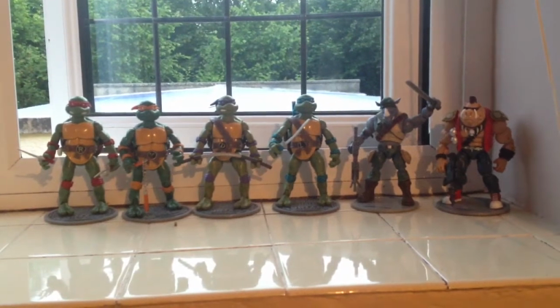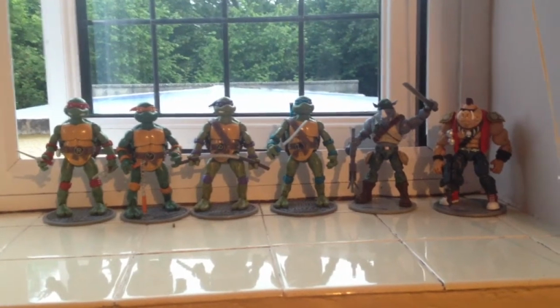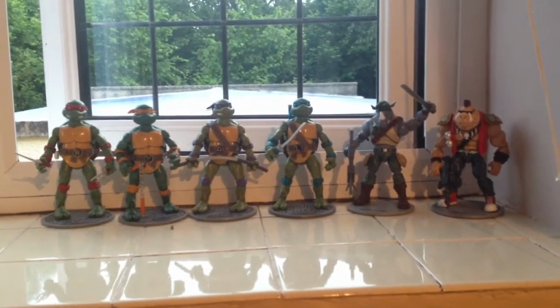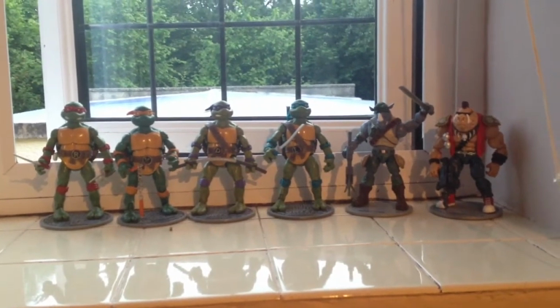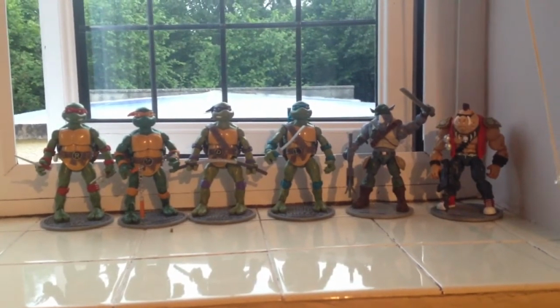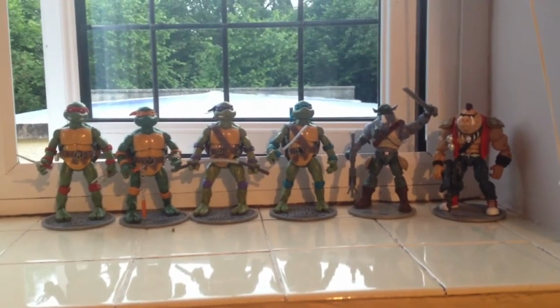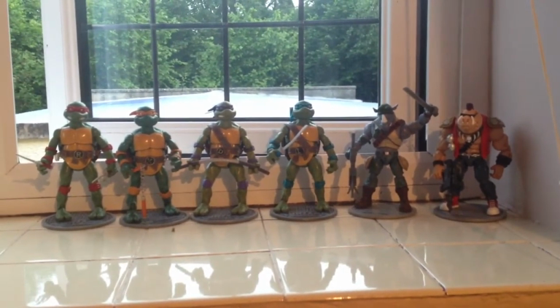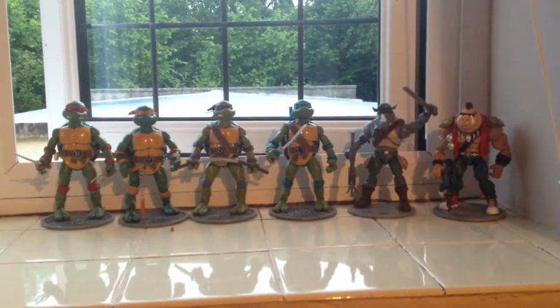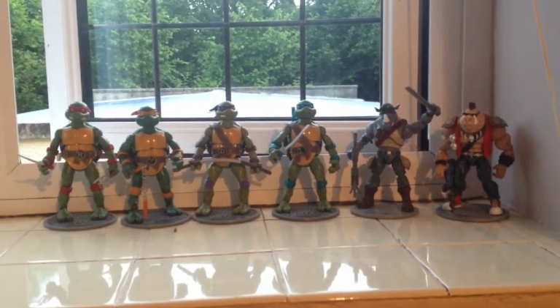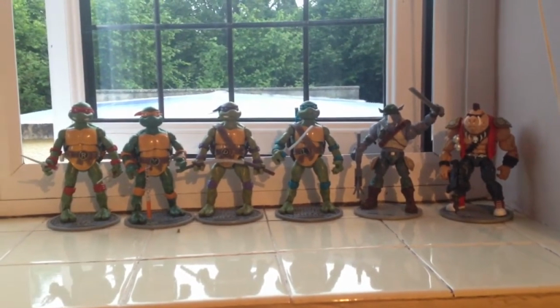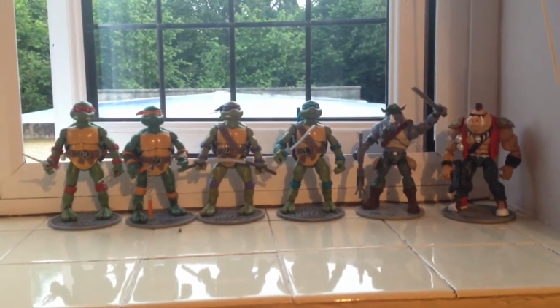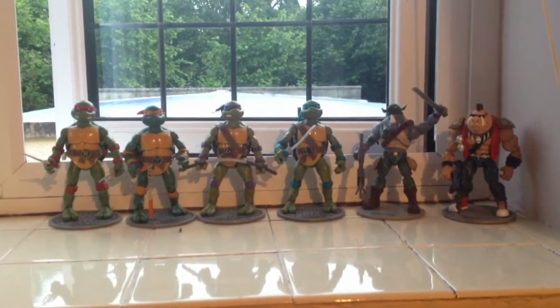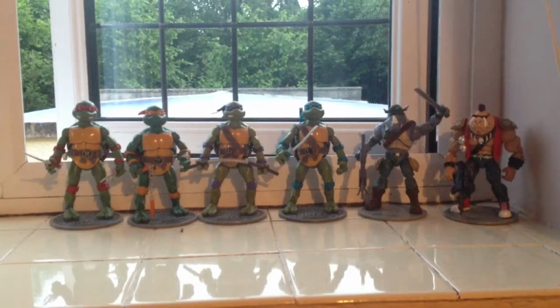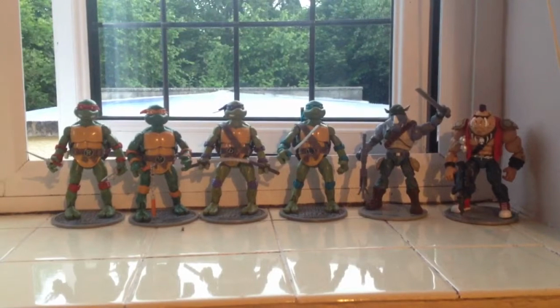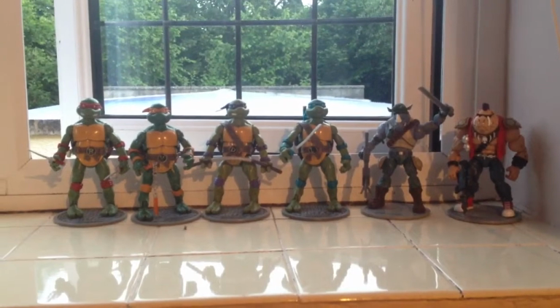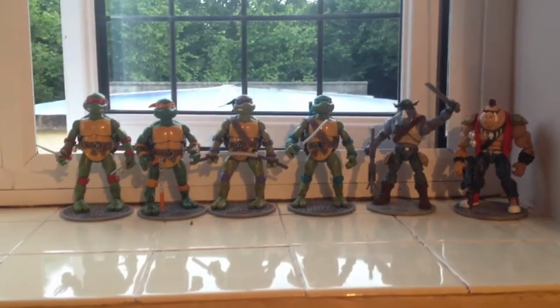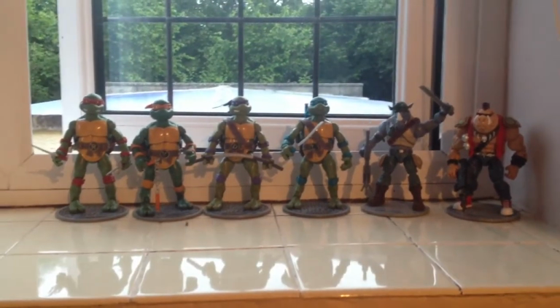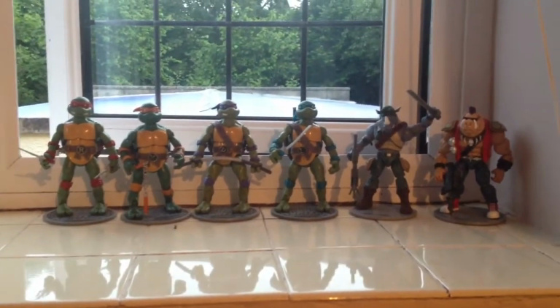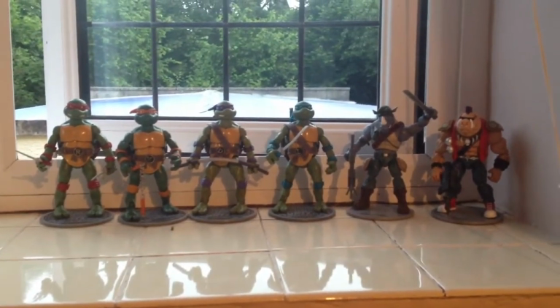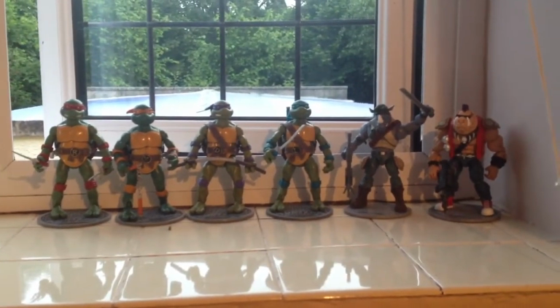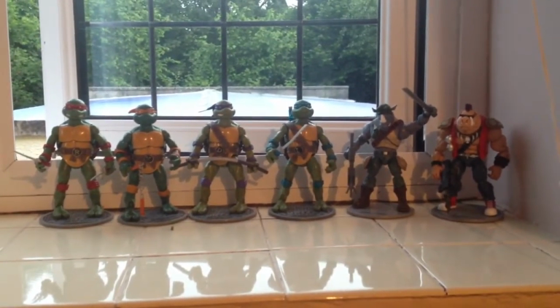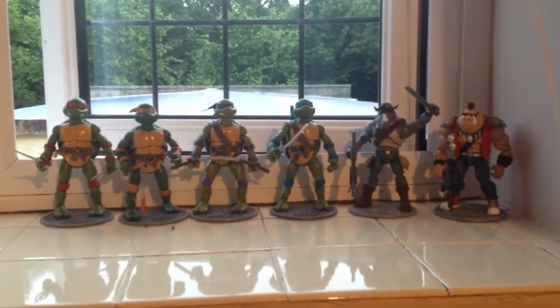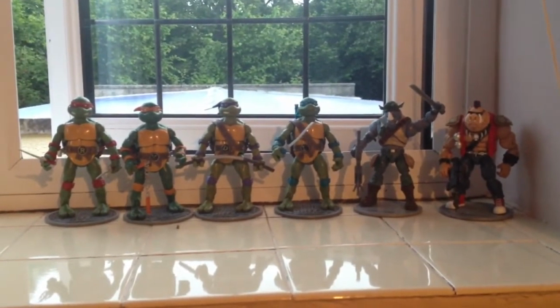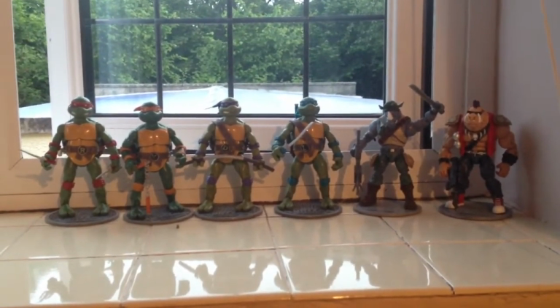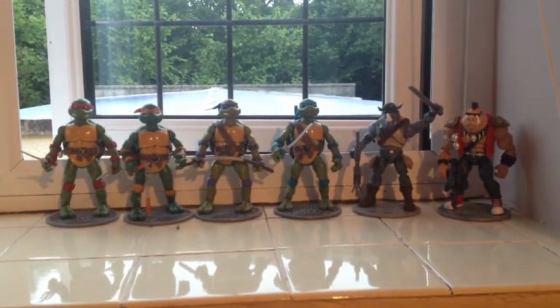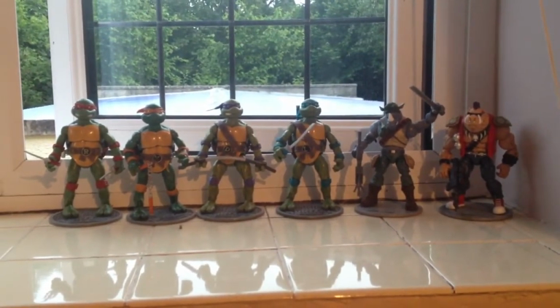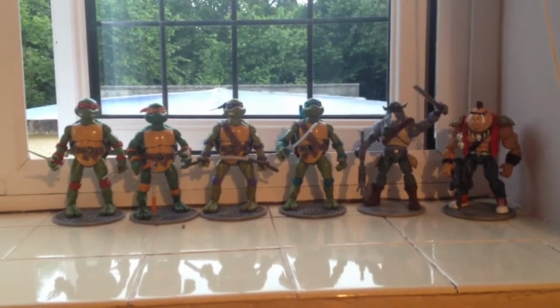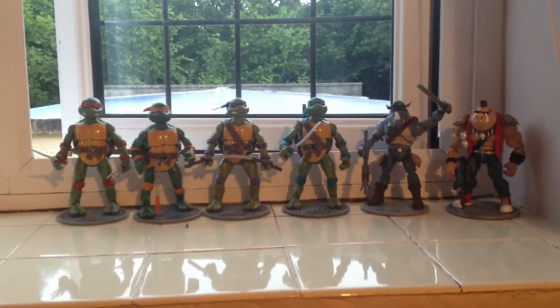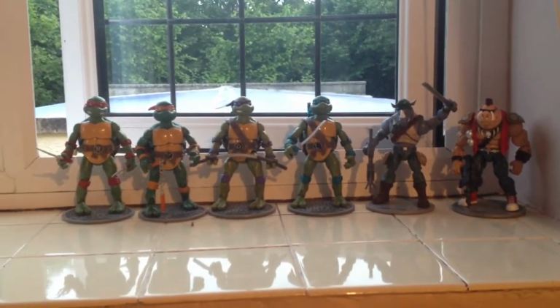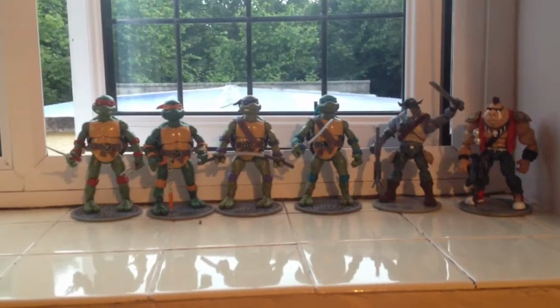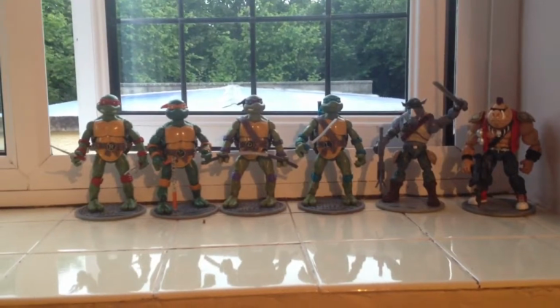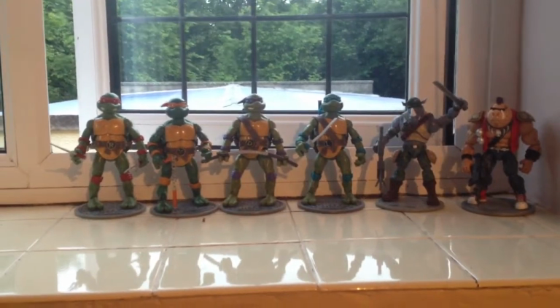Hello YouTube, it's ConspiracyBoy. We're back in Back in the Day Toys with a bit of a mixed video — some eBay finds and some bonus stuff we'll show you afterwards.